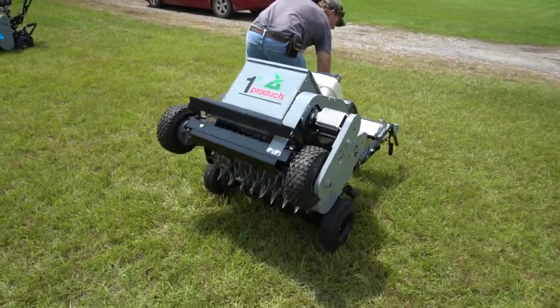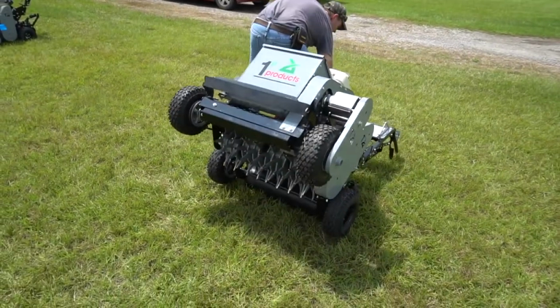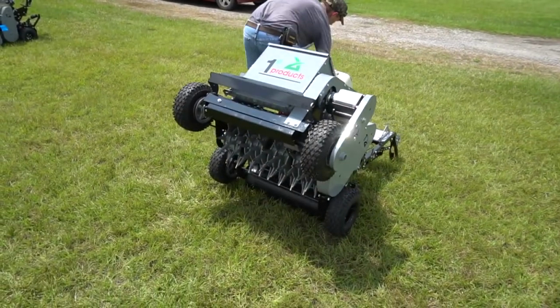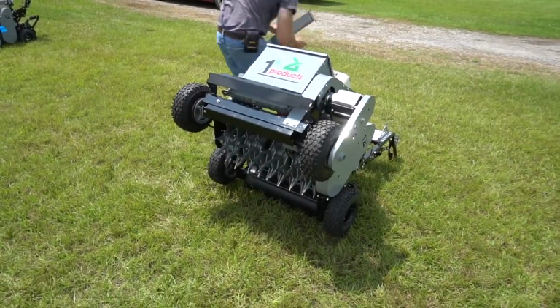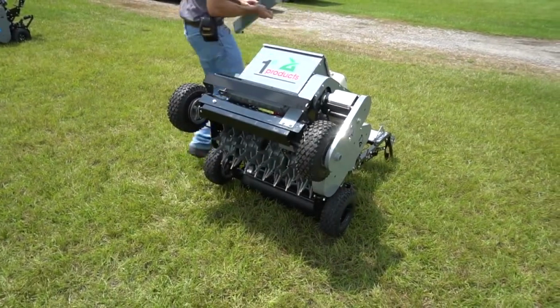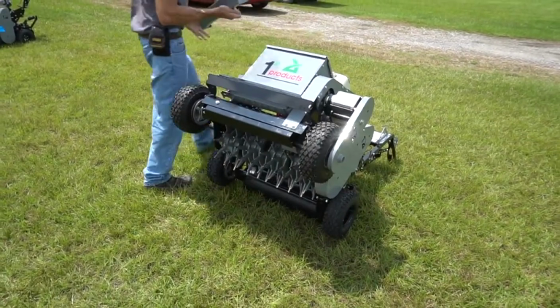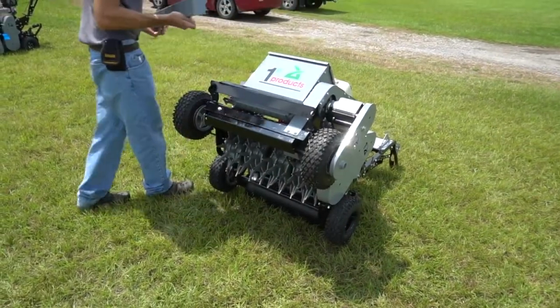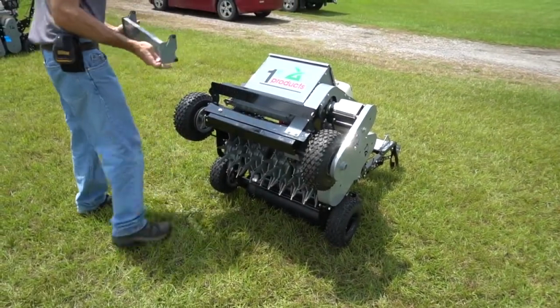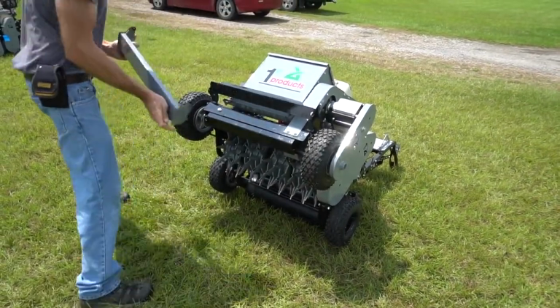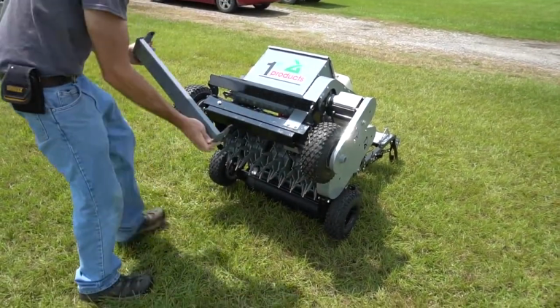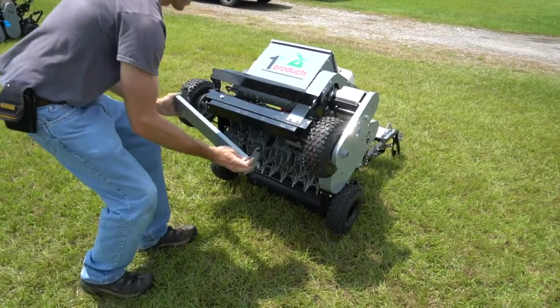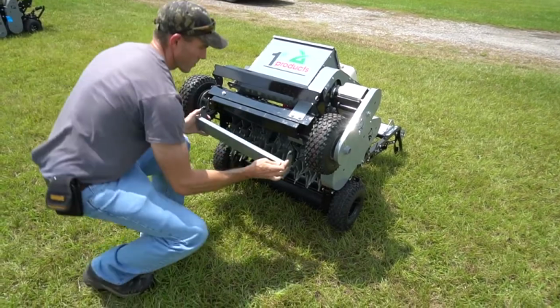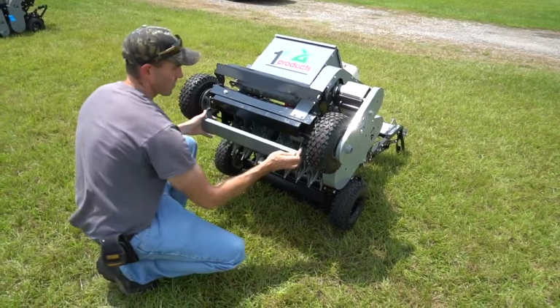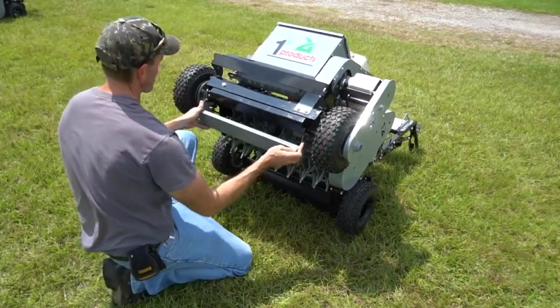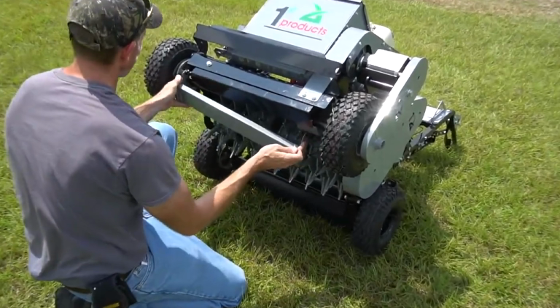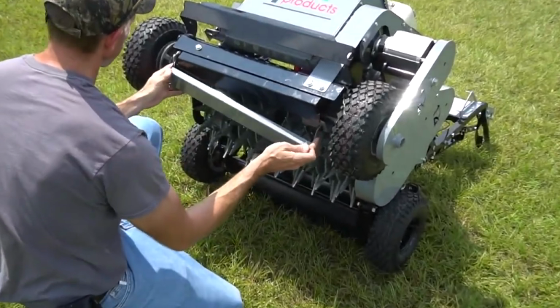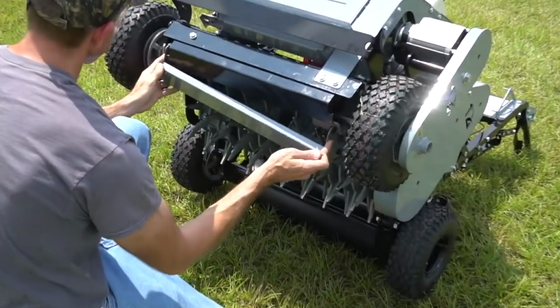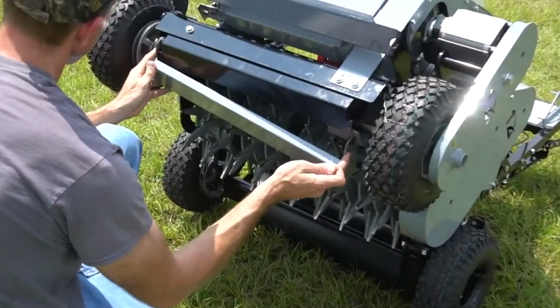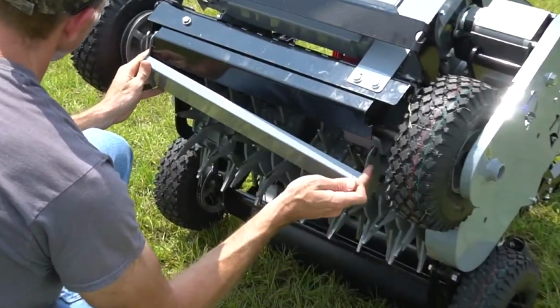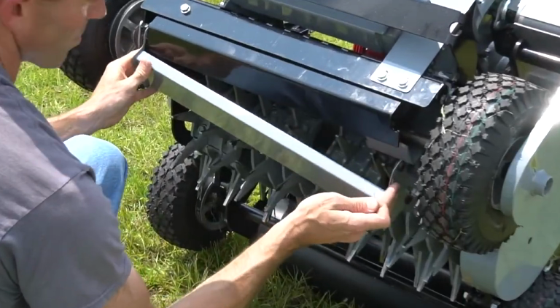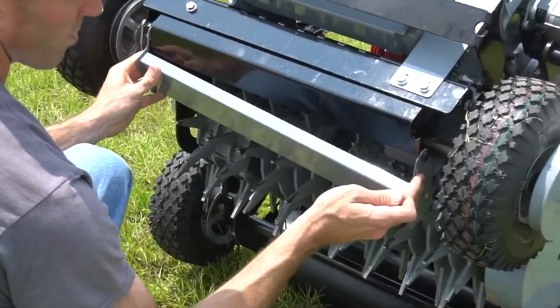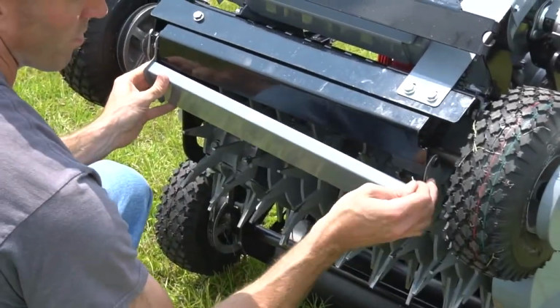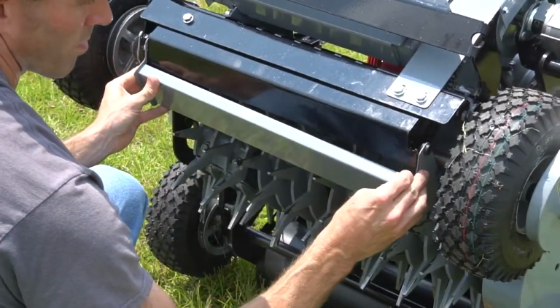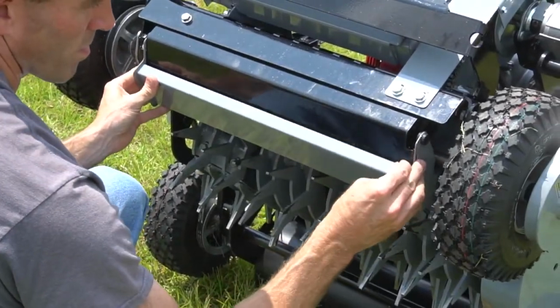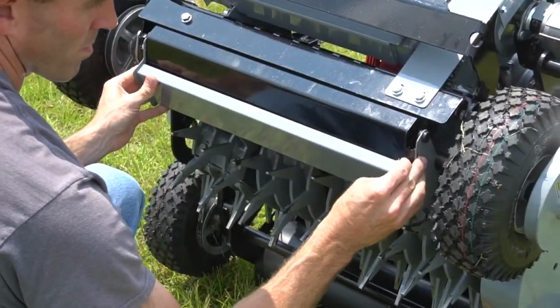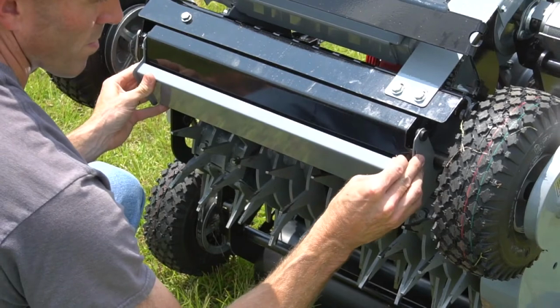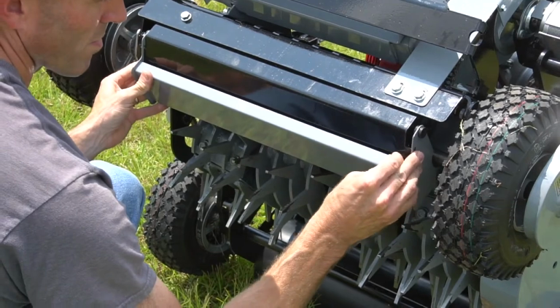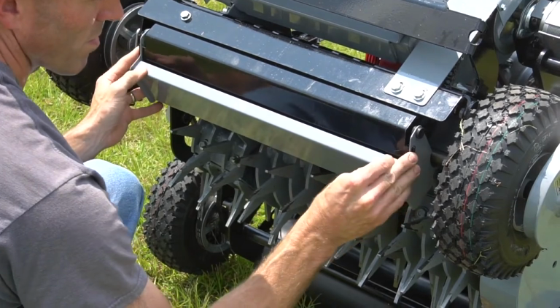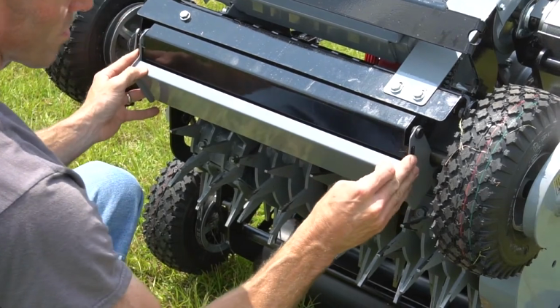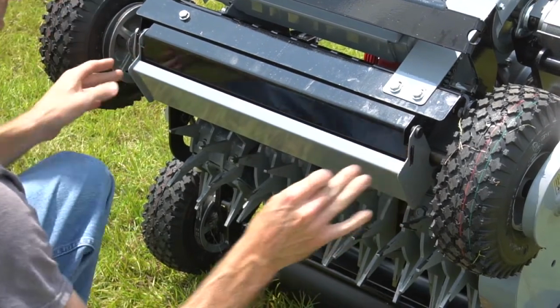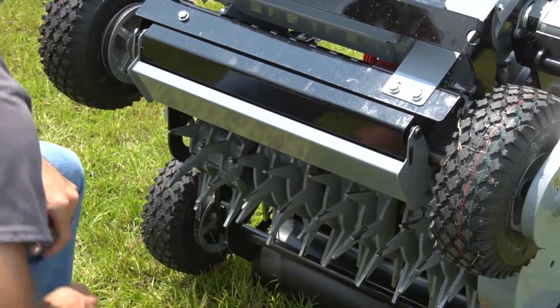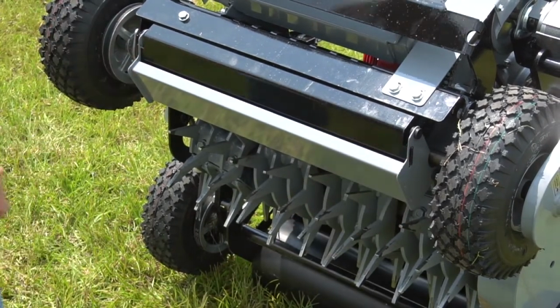Here, we lift the machine up so its back is clearly shown as to how the tray is attached, hooking the left side first to avoid the sprocket guard on the front axle.